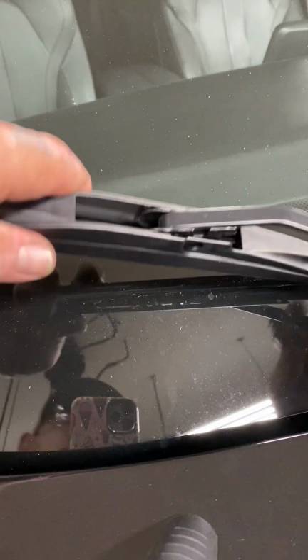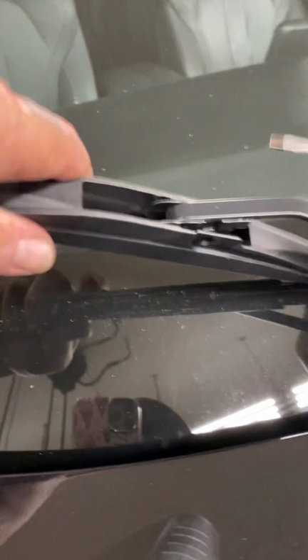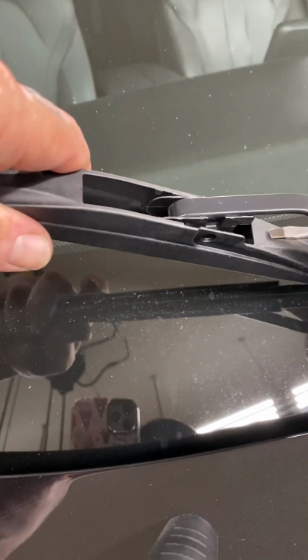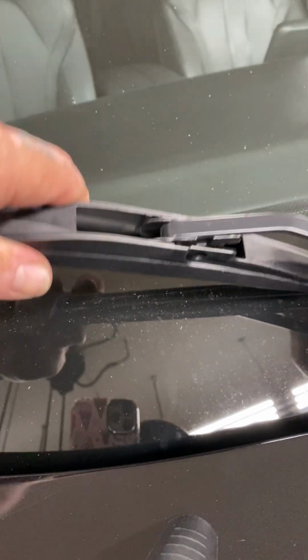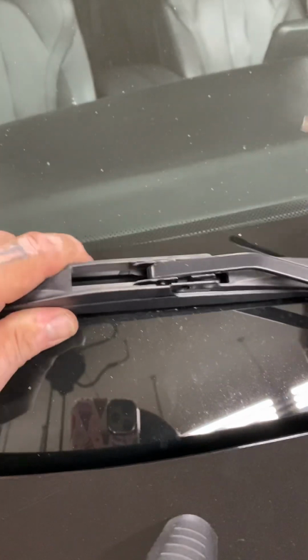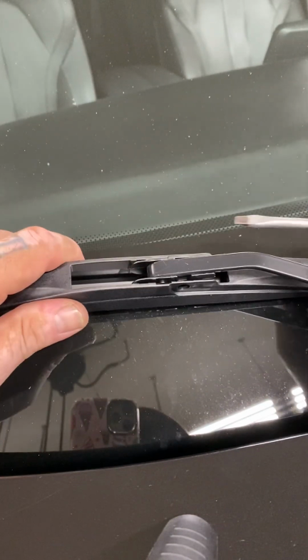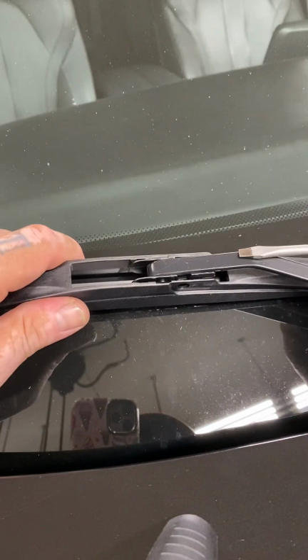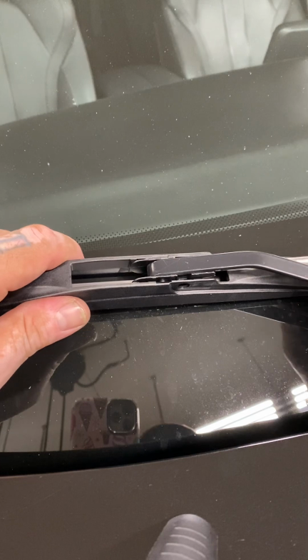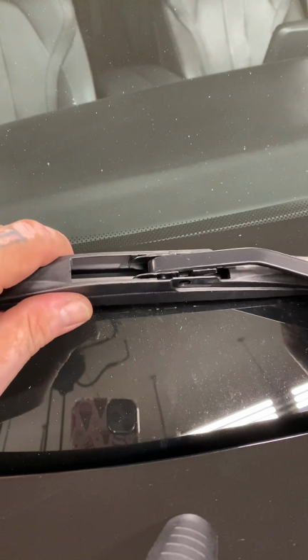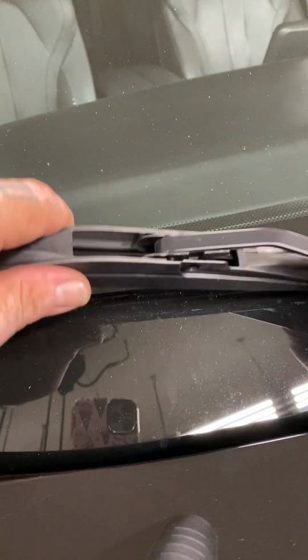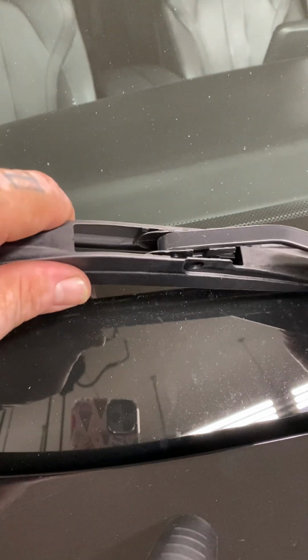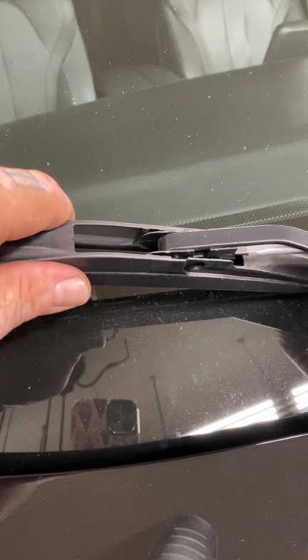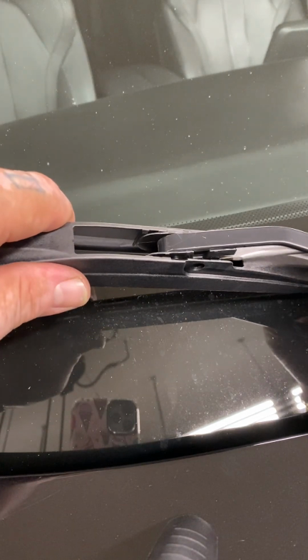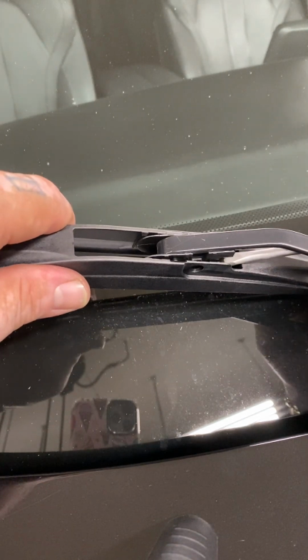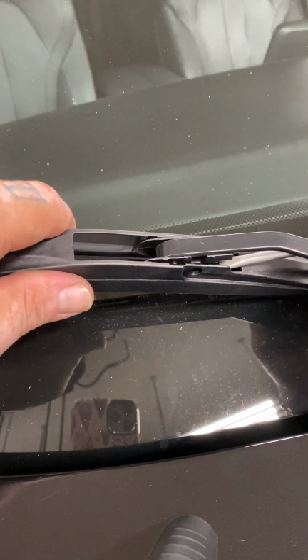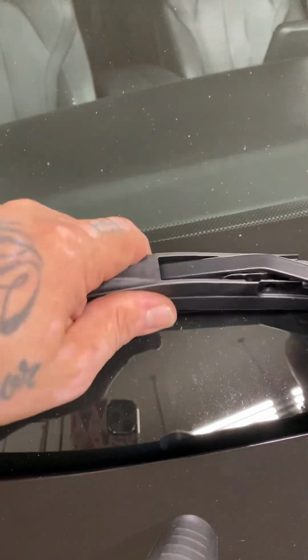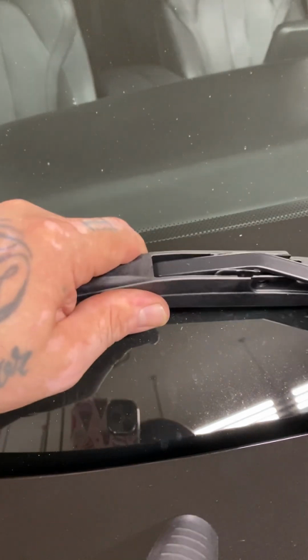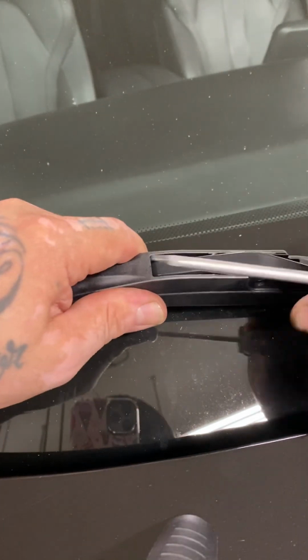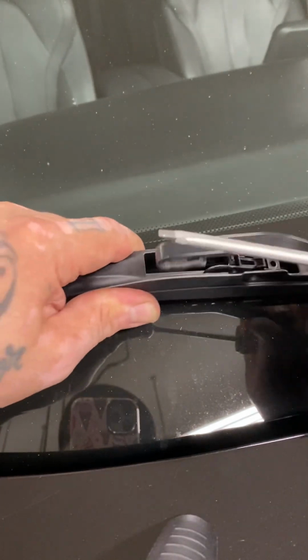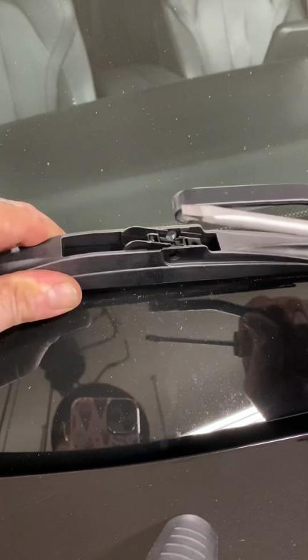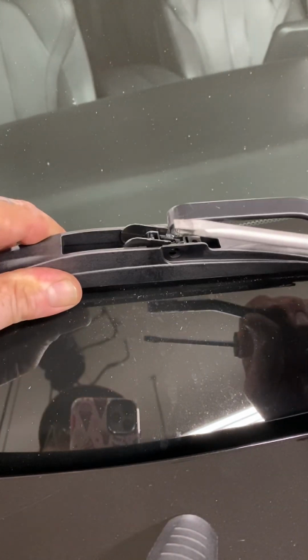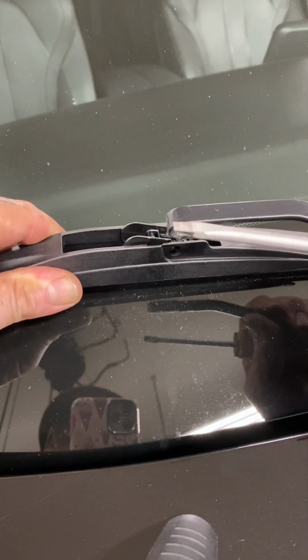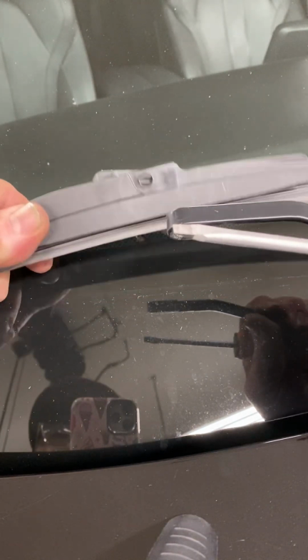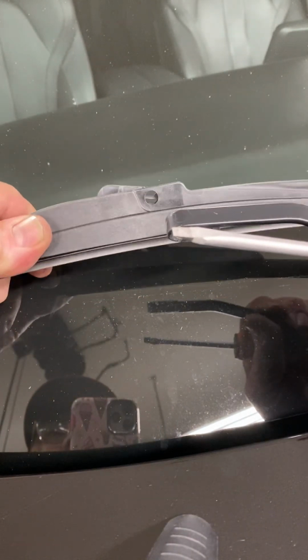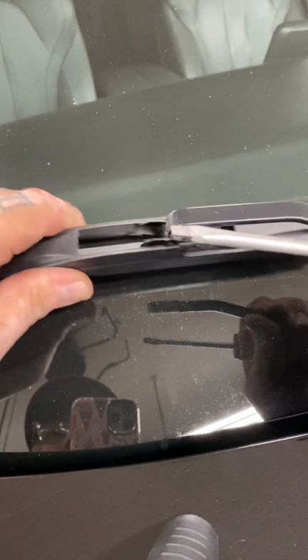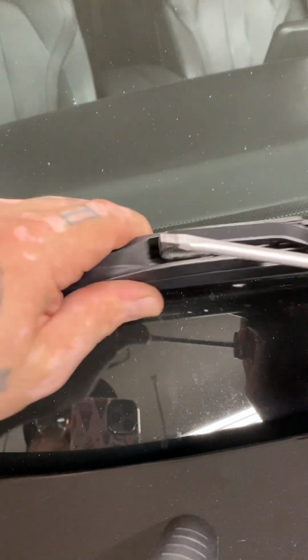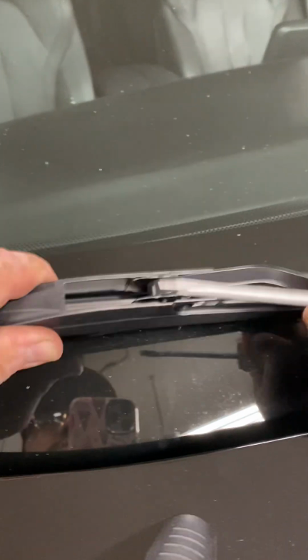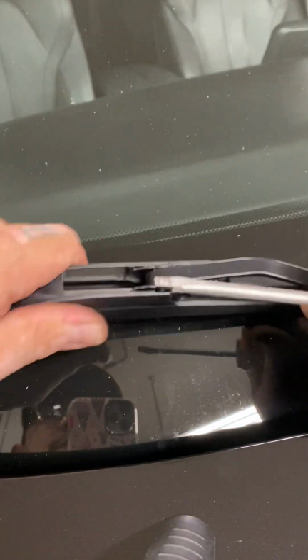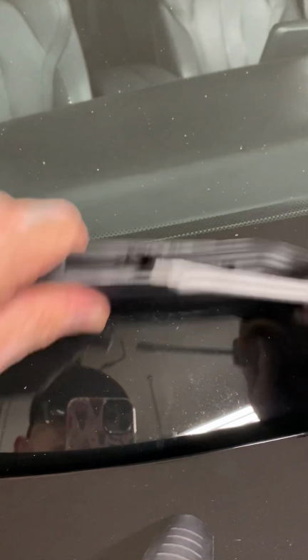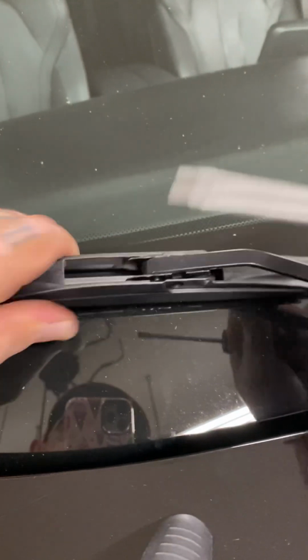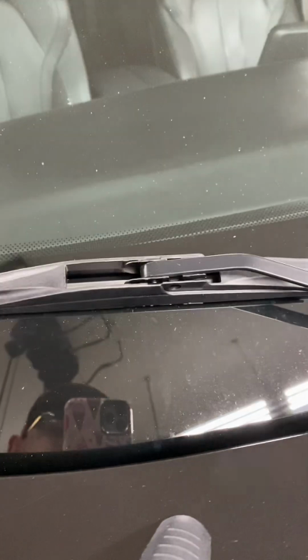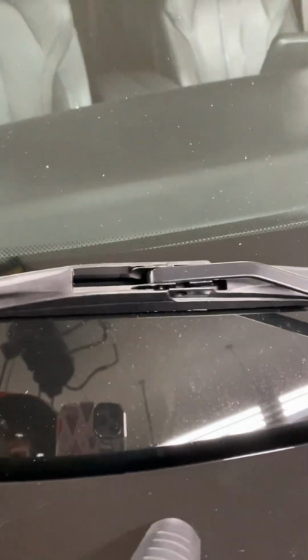I'm going to show you how to do it just in case, since I wasn't able to do it on the passenger side. Push down on the tab and push back — you see? Now put it back on and do a little shake.